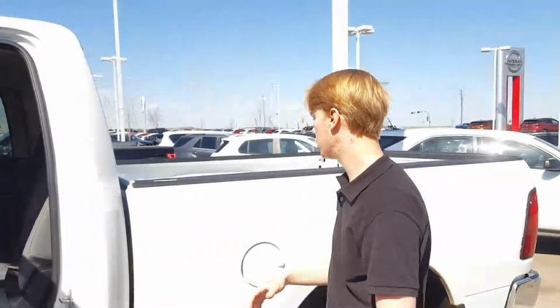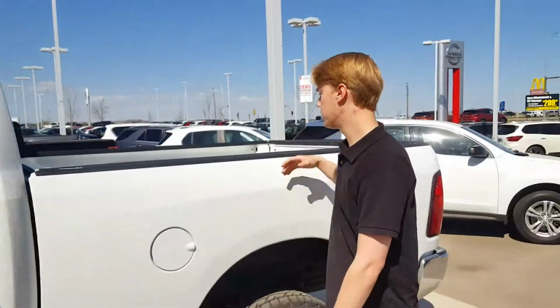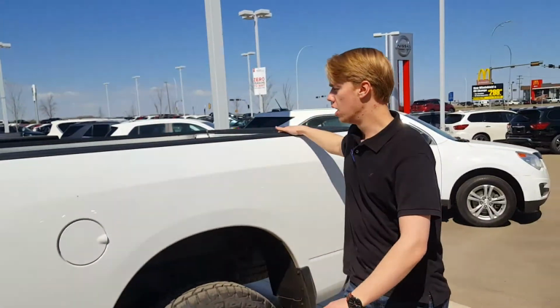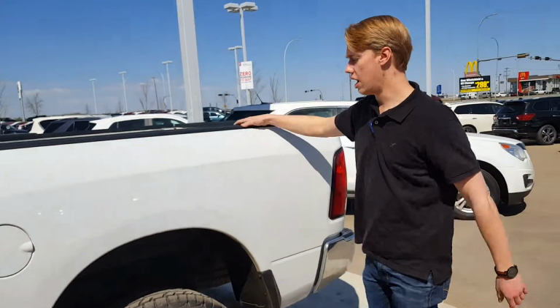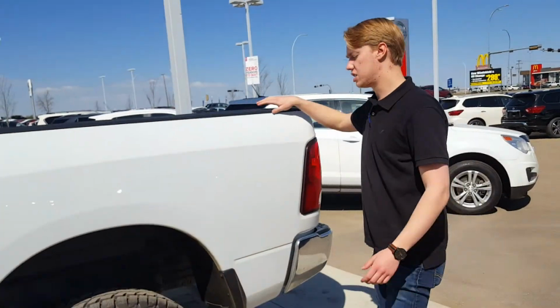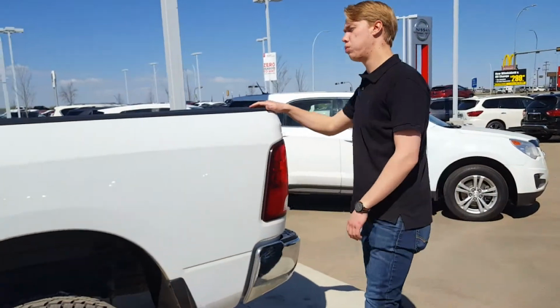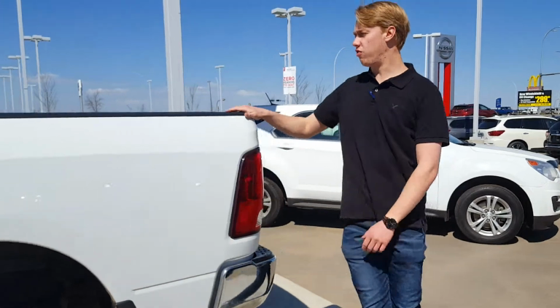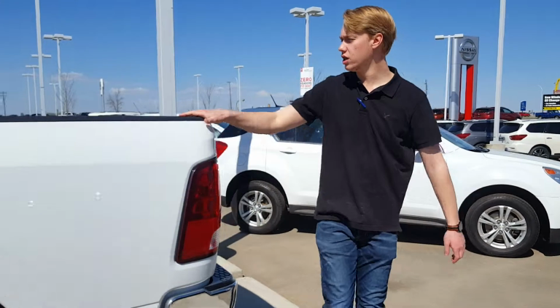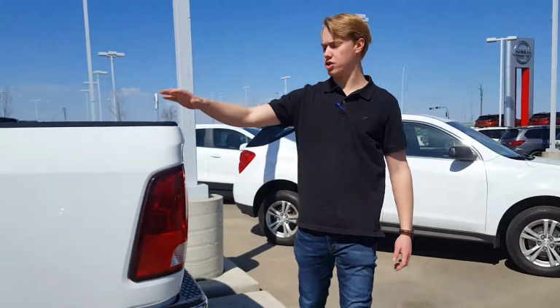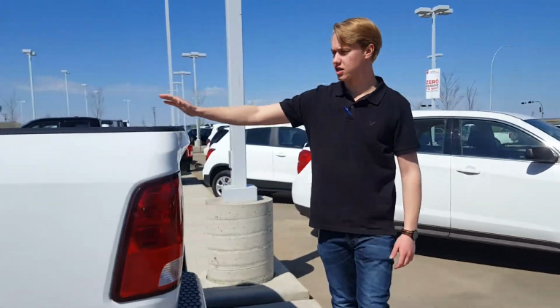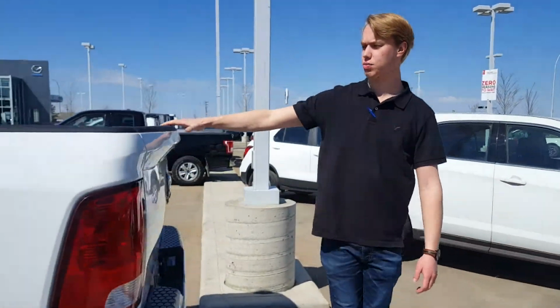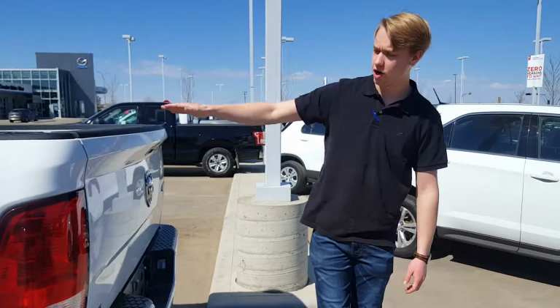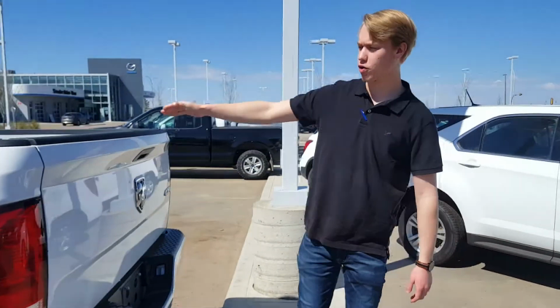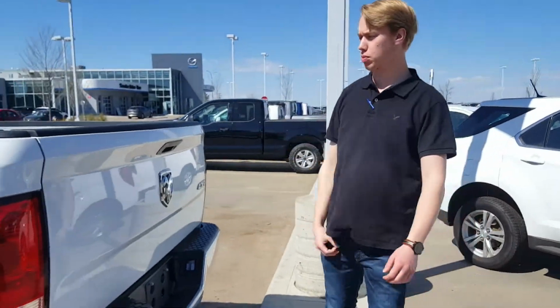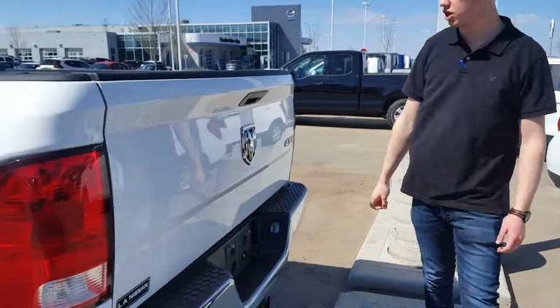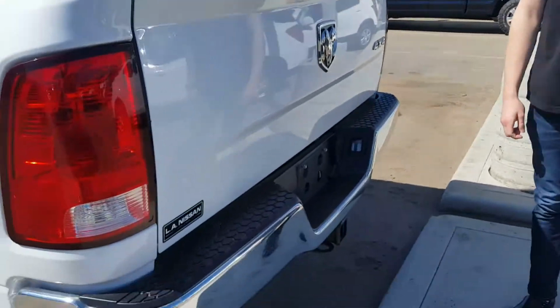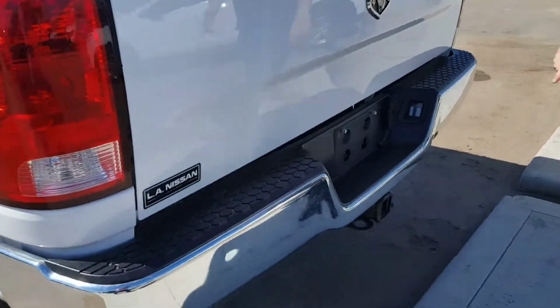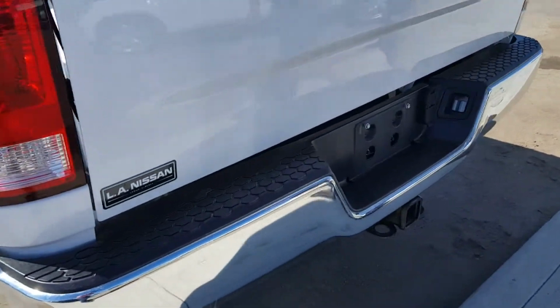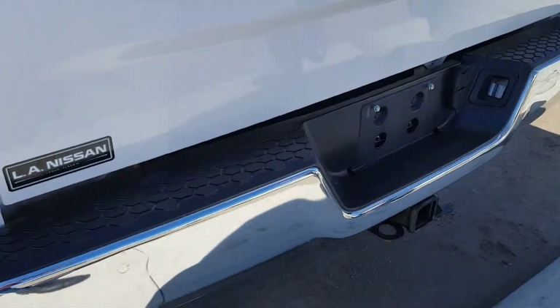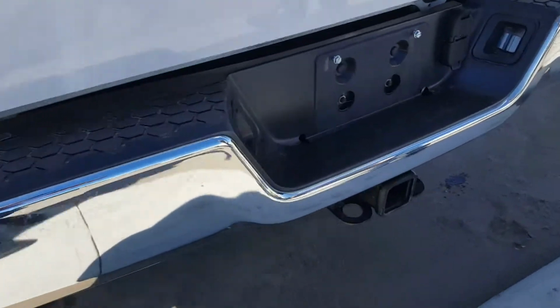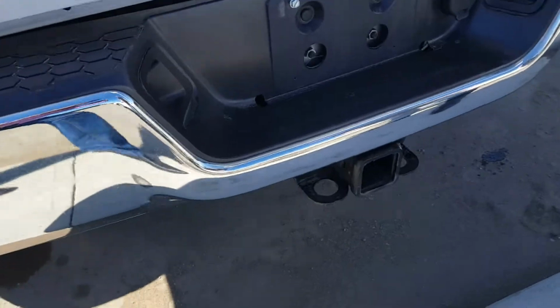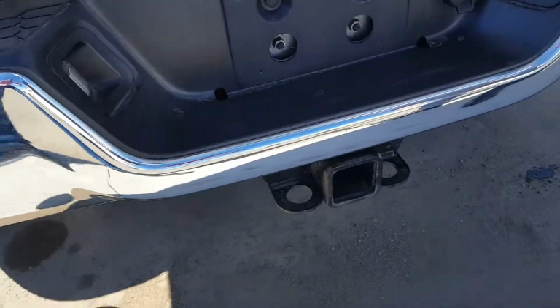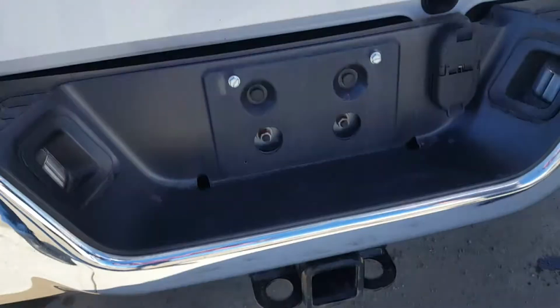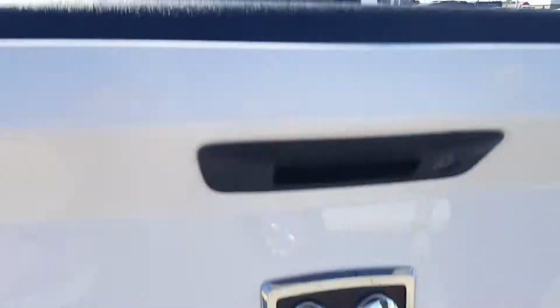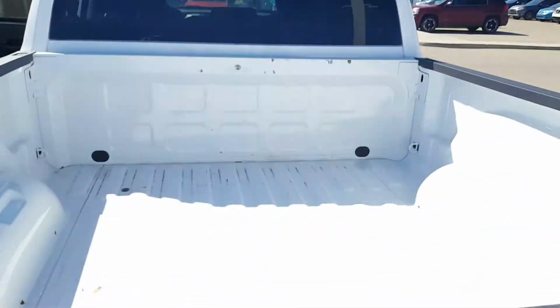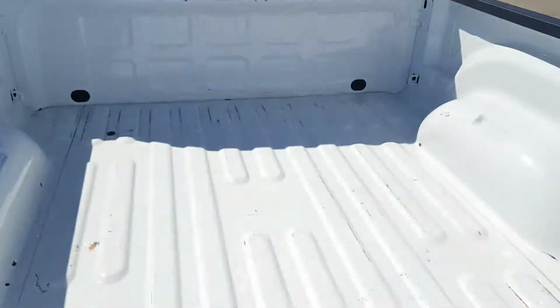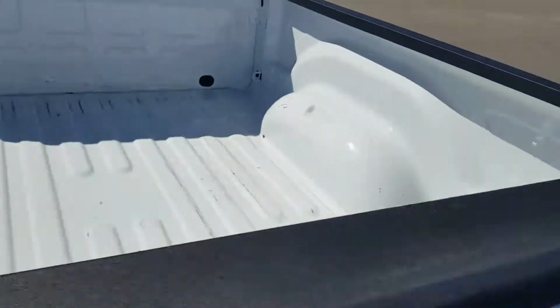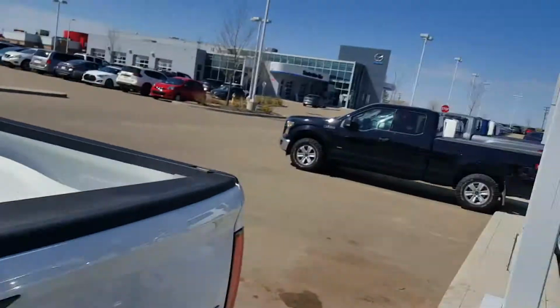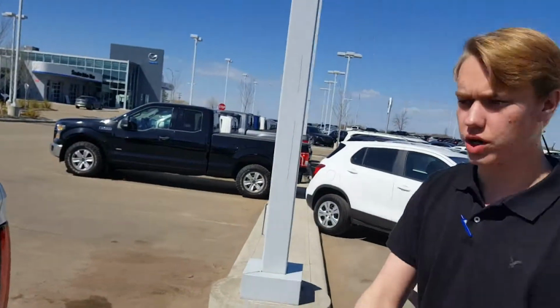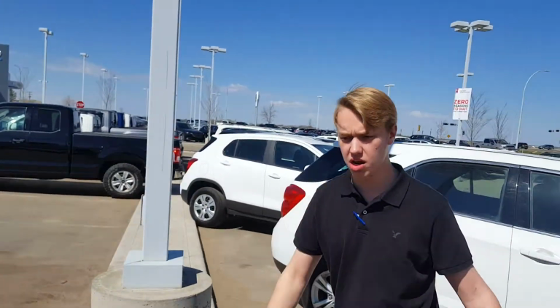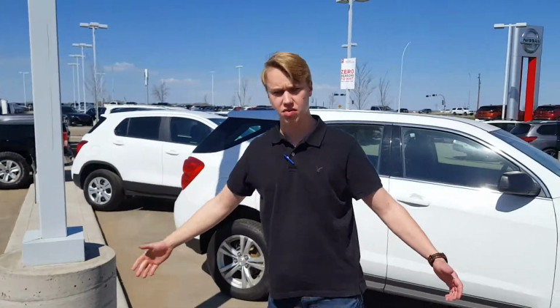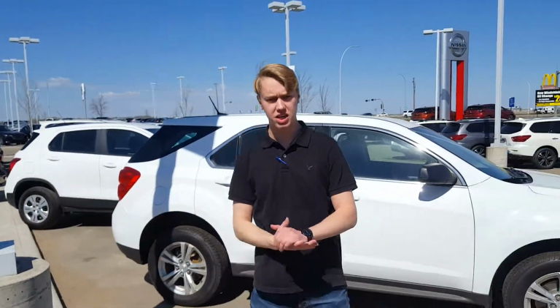Tow straps. You're going to have a 6 foot 4 inch box on the back here, and then your 4 inch 7-pin for your trailer harness, as well as a tow hitch.